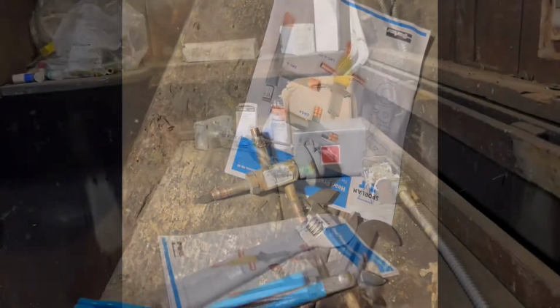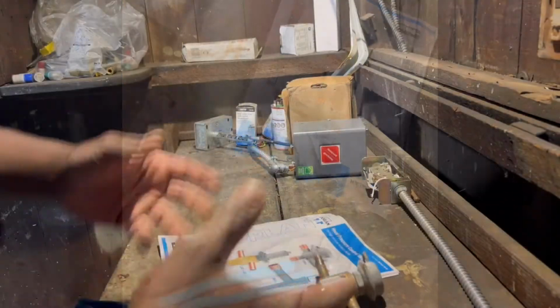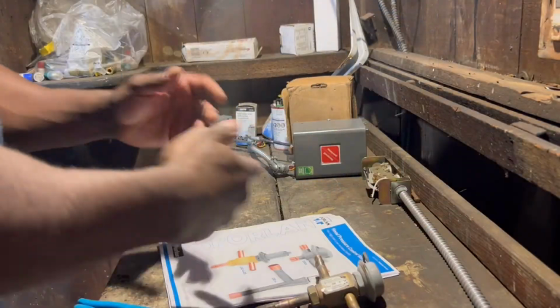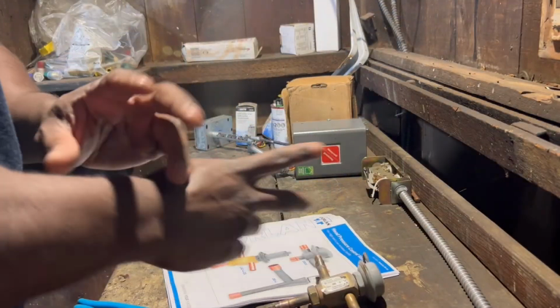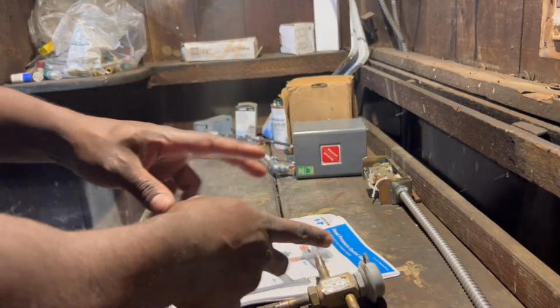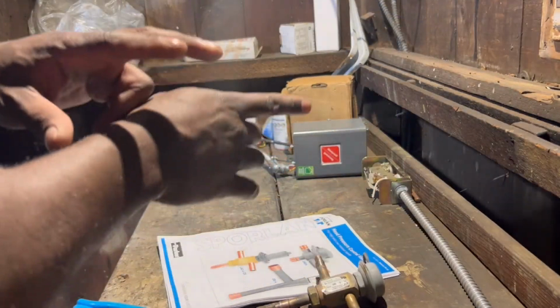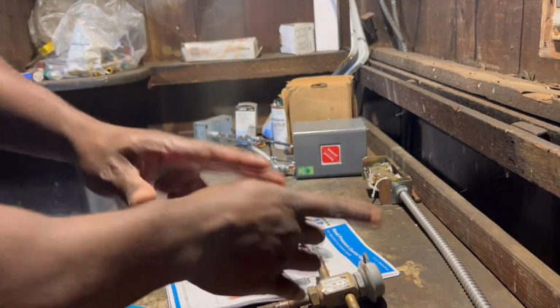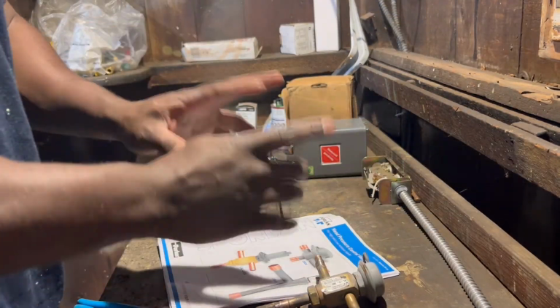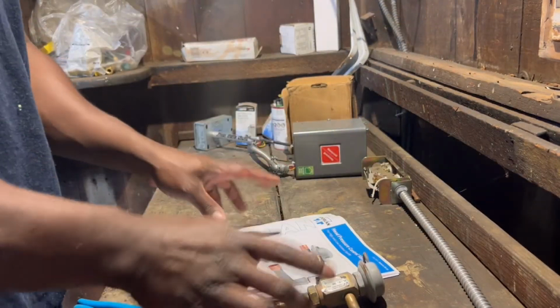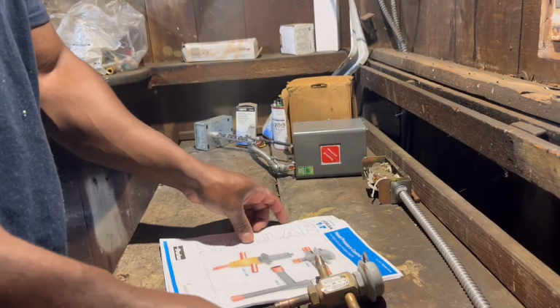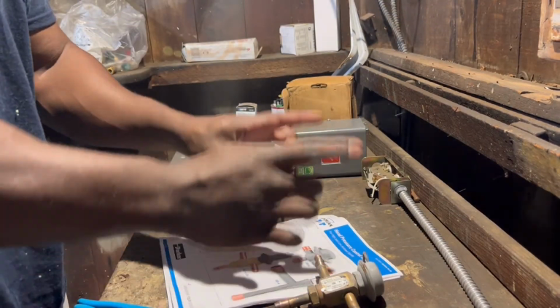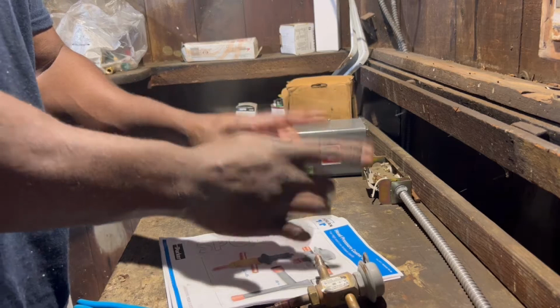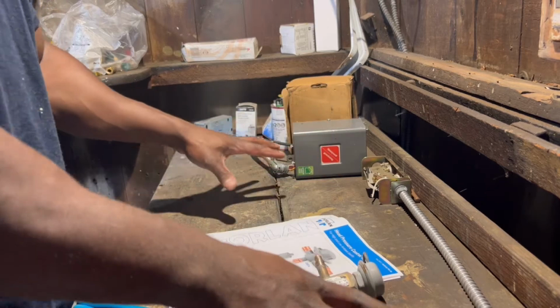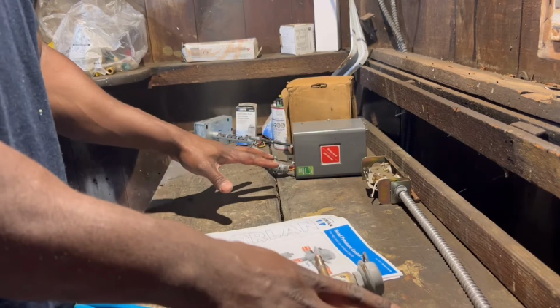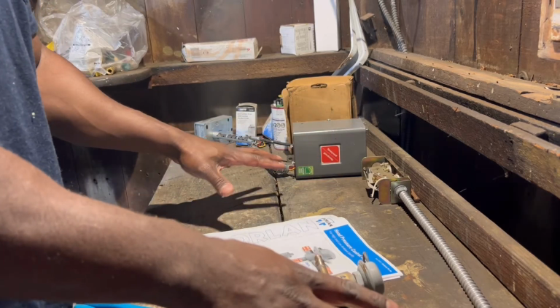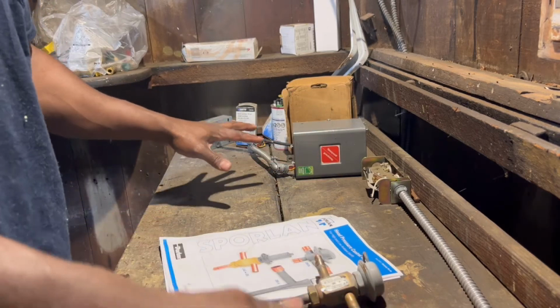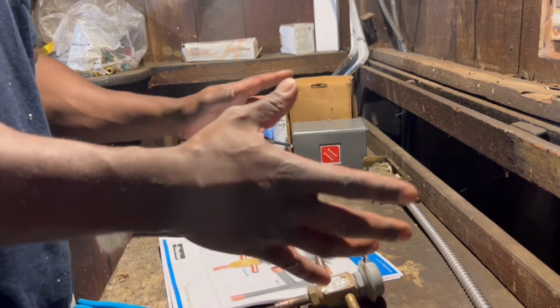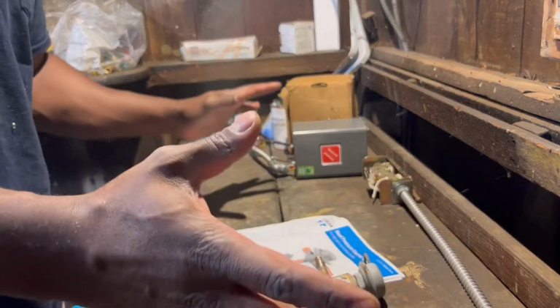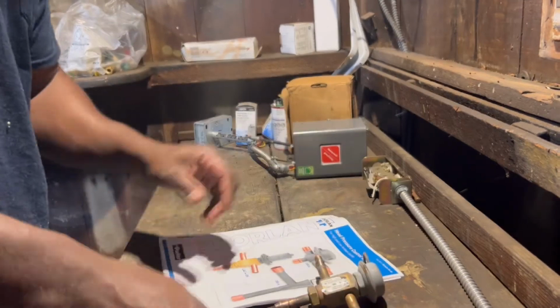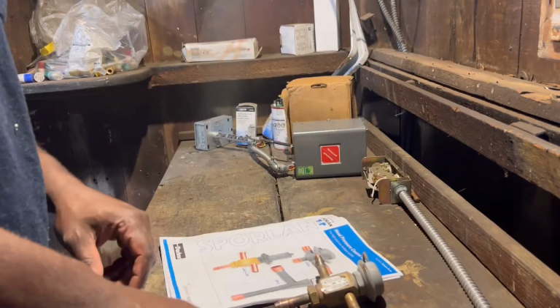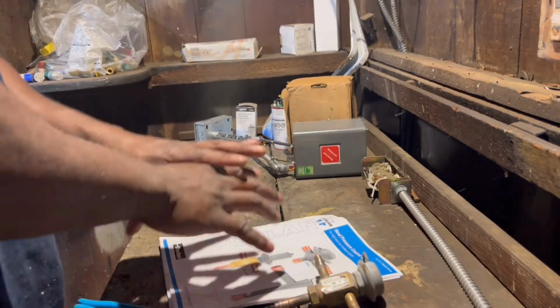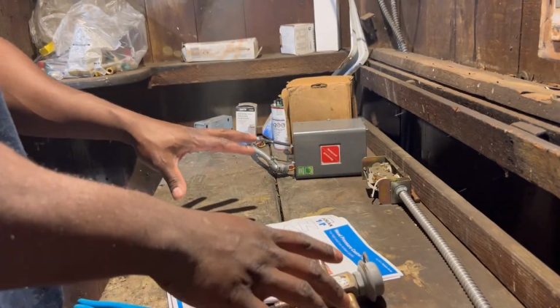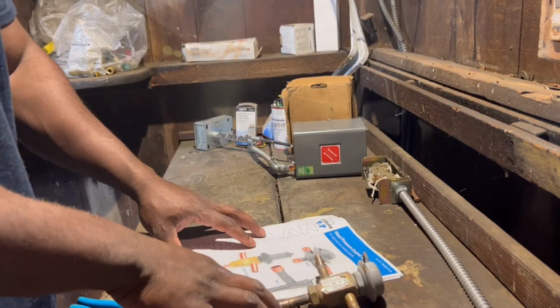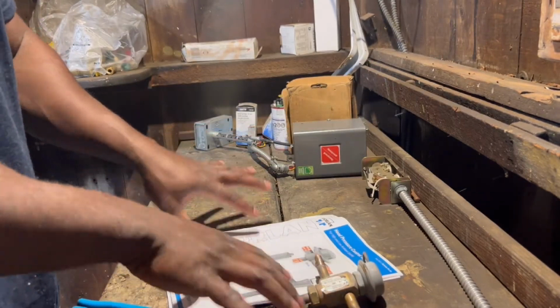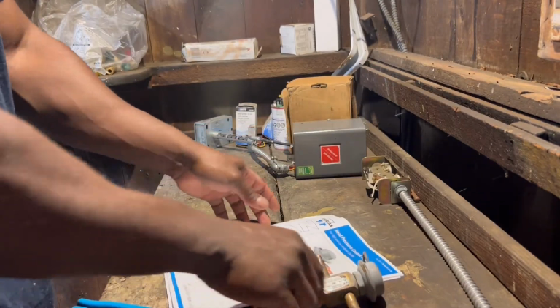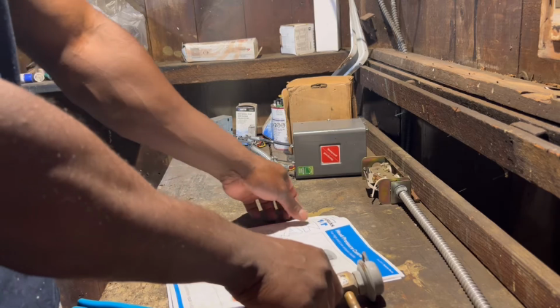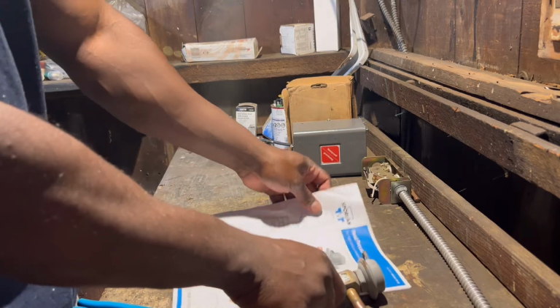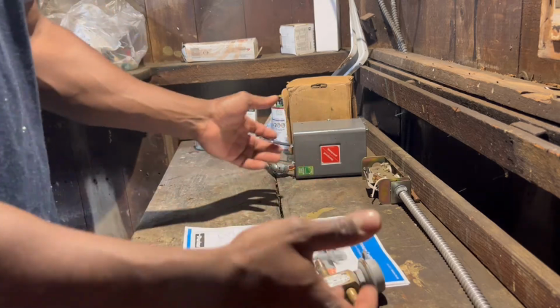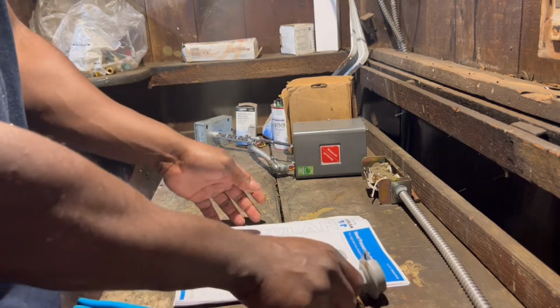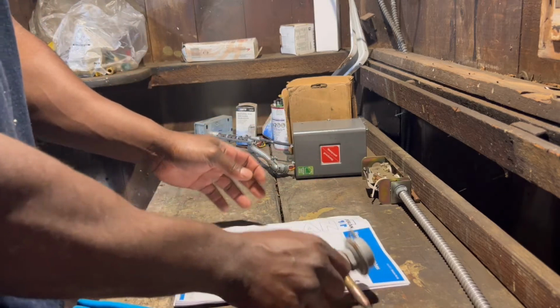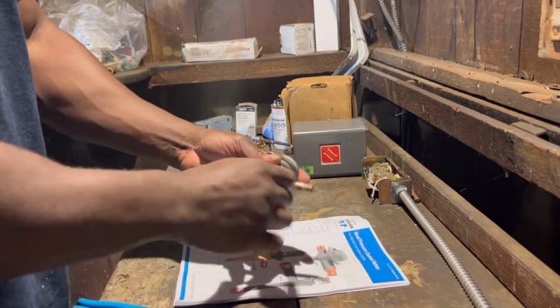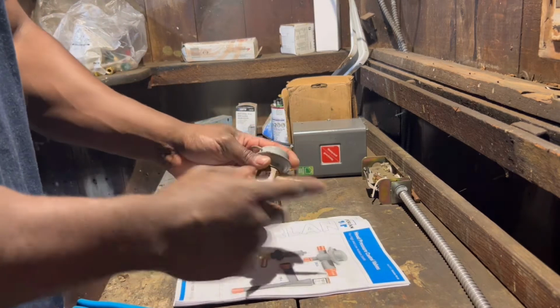All right, what's going on guys, welcome to the Garage Bench — that's what I'm gonna call it from now on. I'm not in the field right now, as you can see obviously.